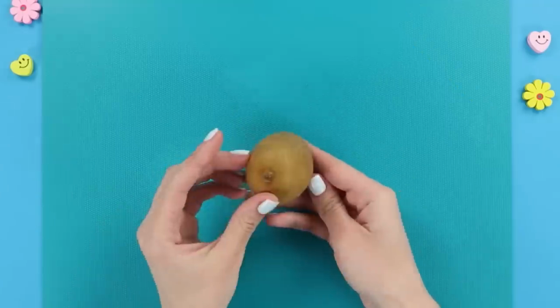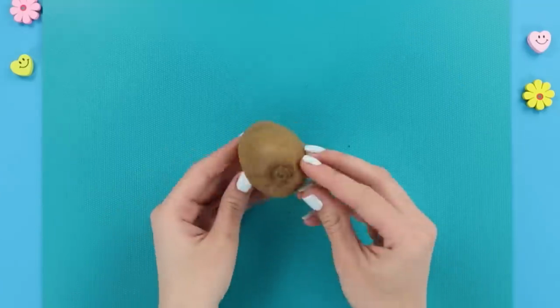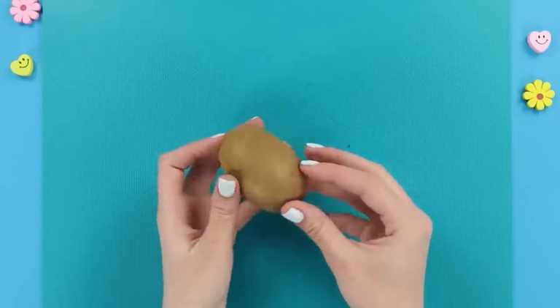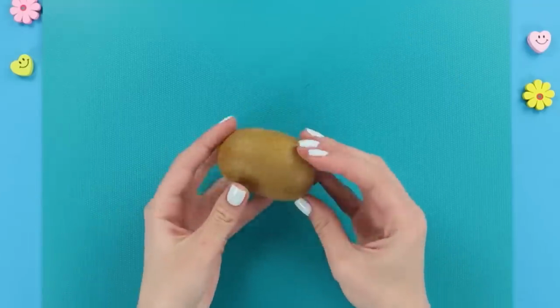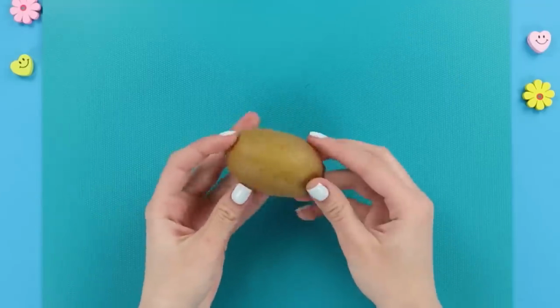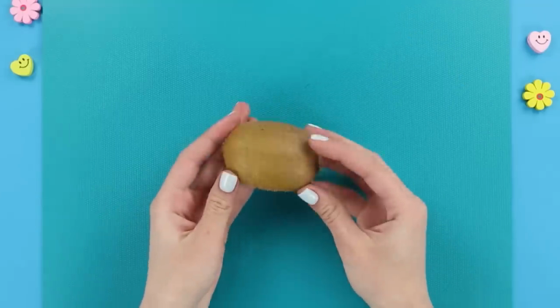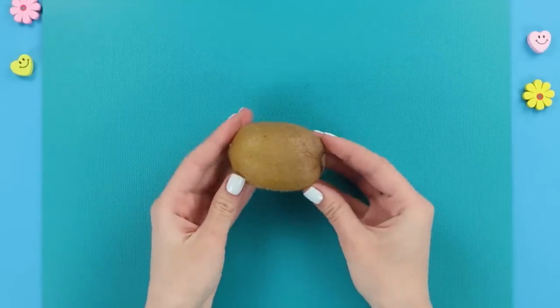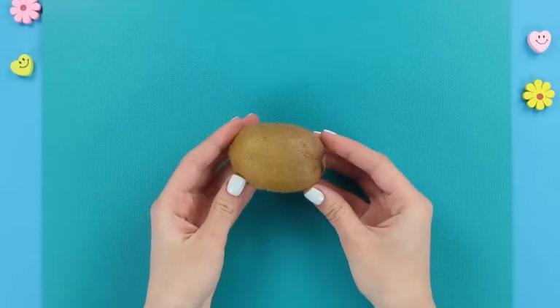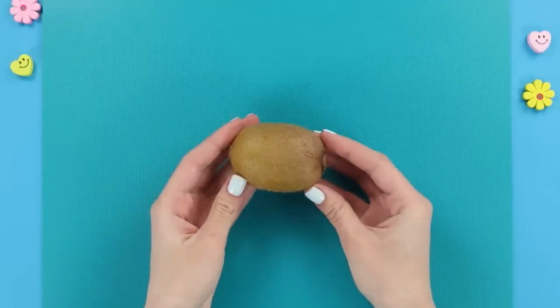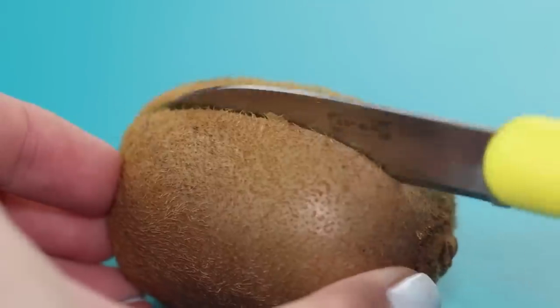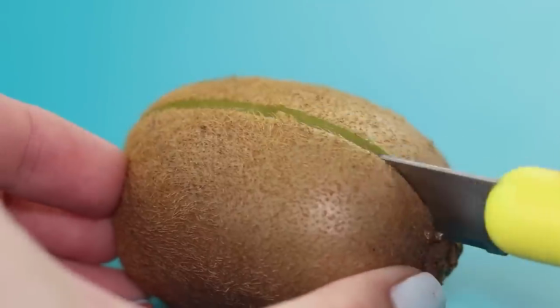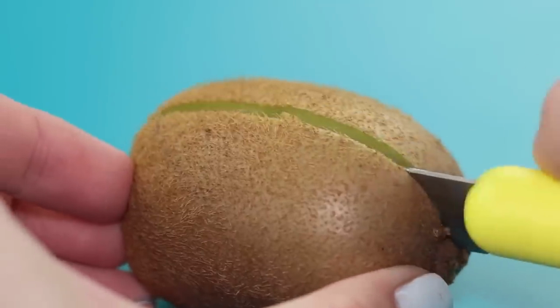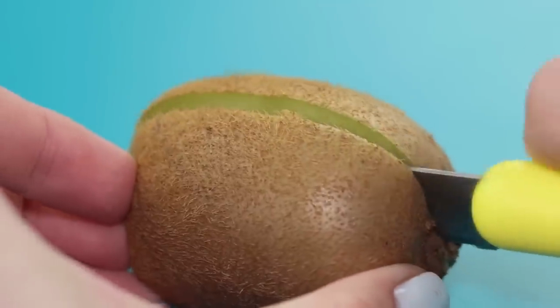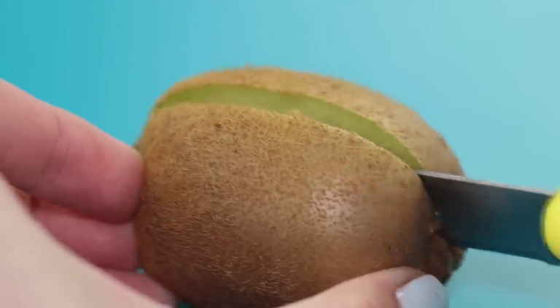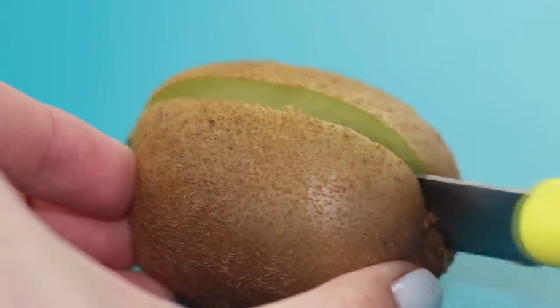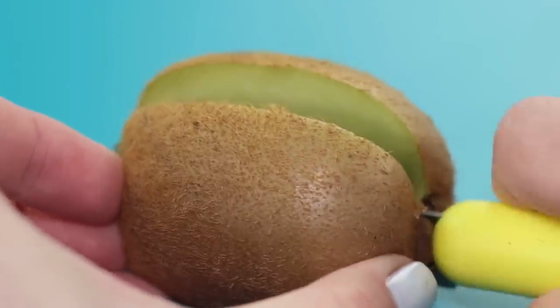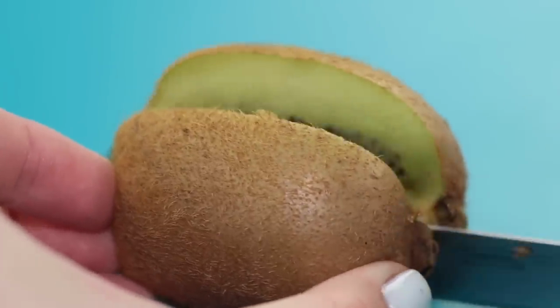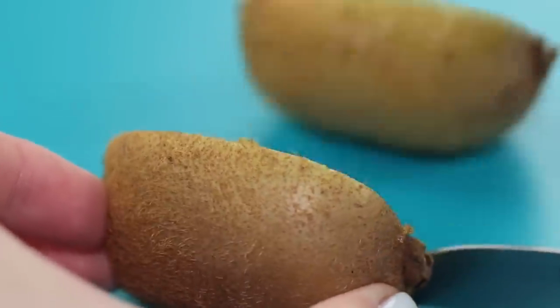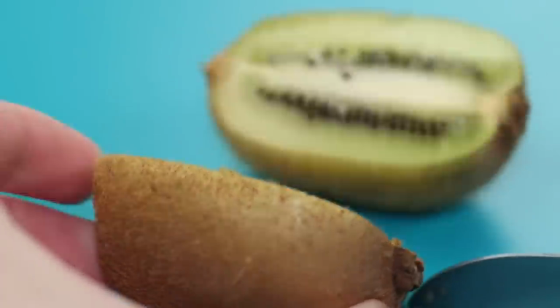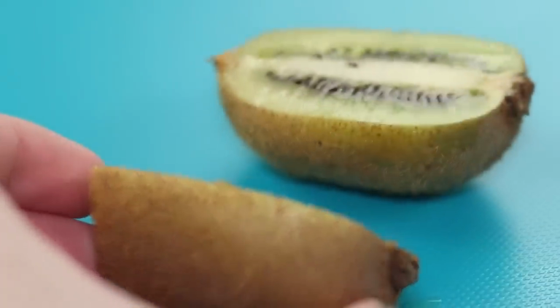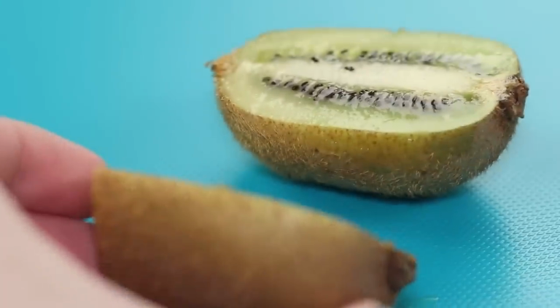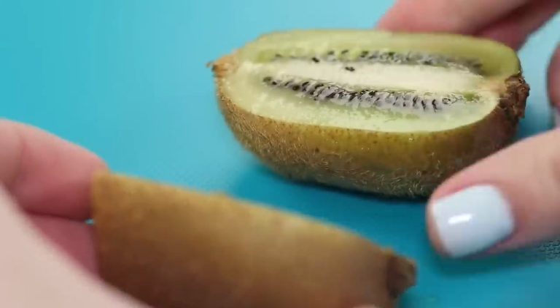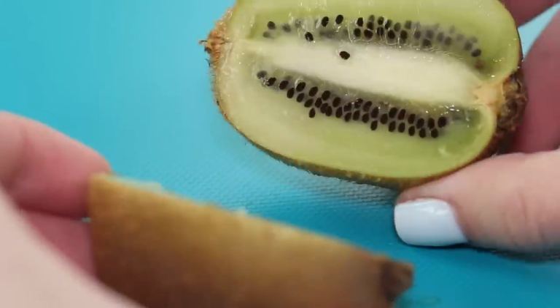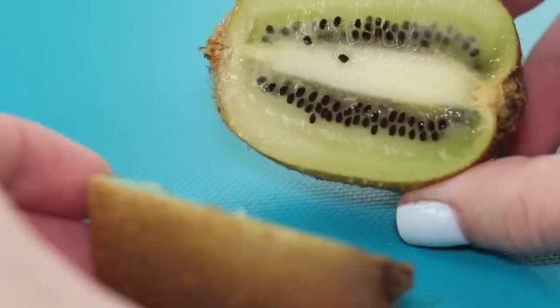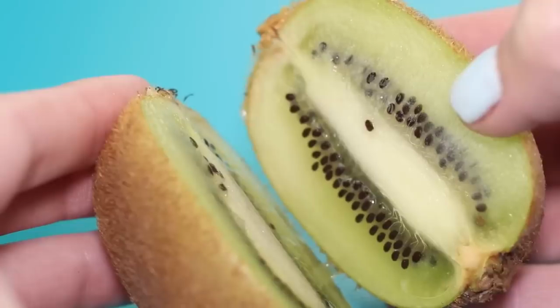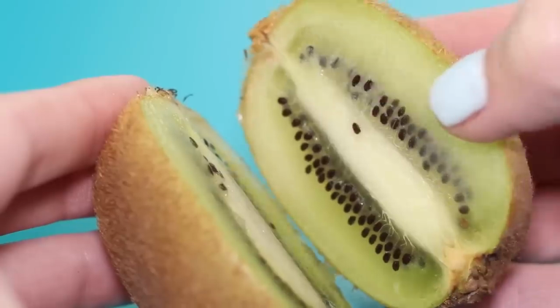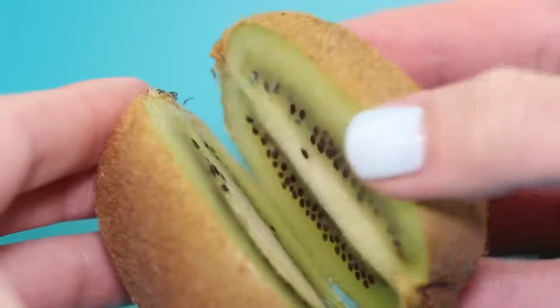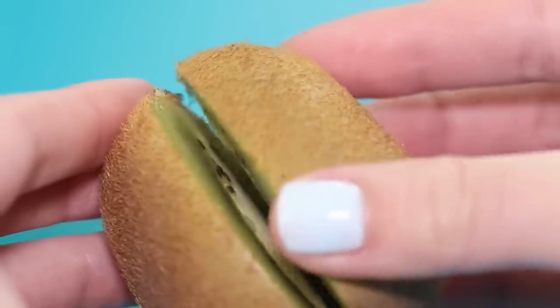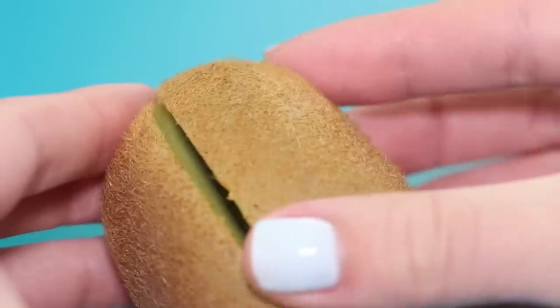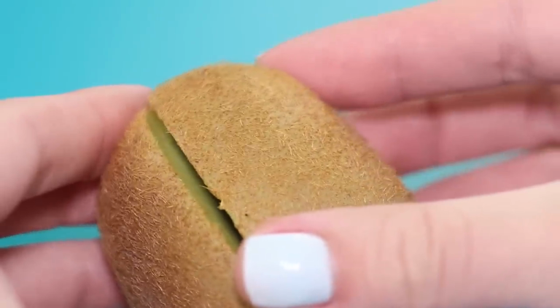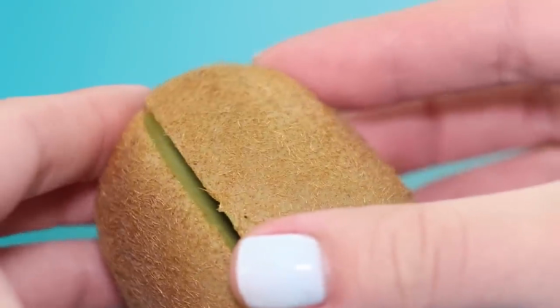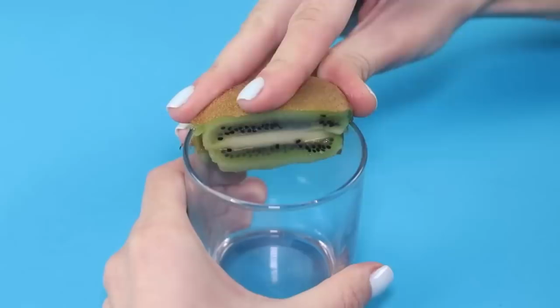Peeling a fresh kiwi with a knife isn't an easy task, but we are ready to share a life hack with you. Cut the kiwi in half. Instead of a knife, let's use a glass.